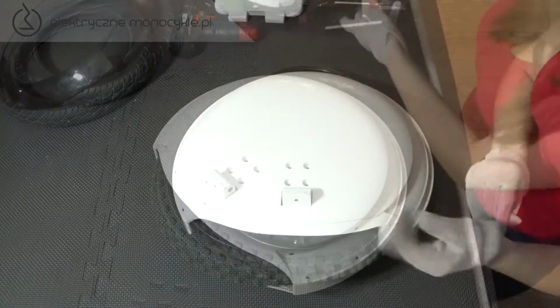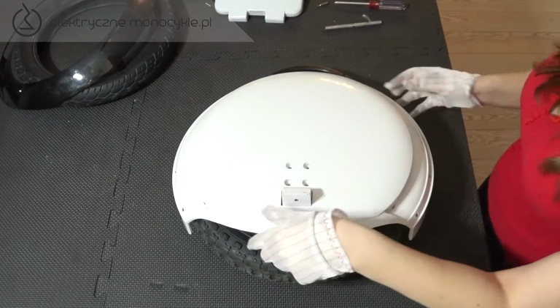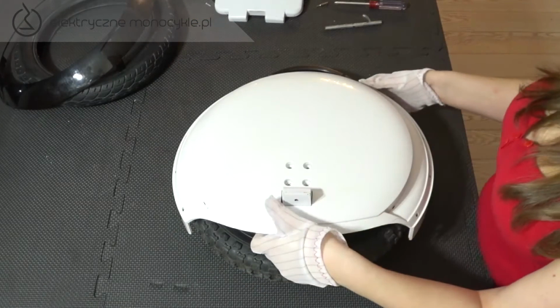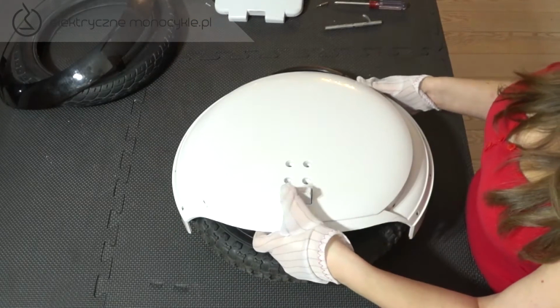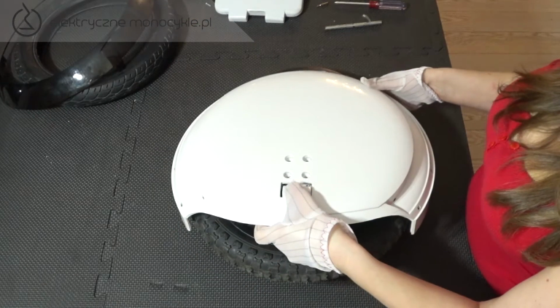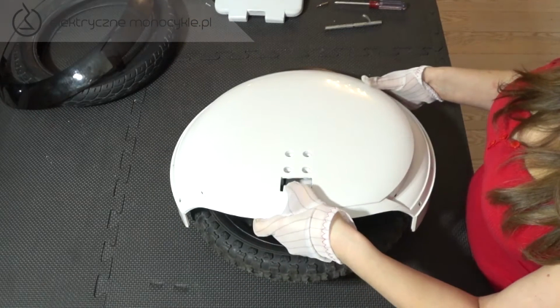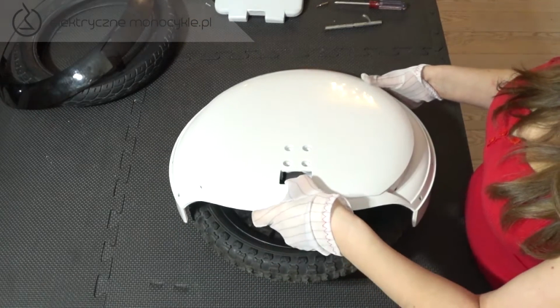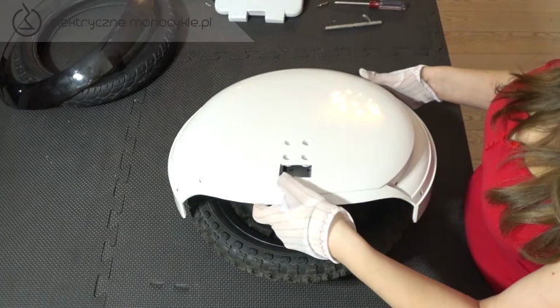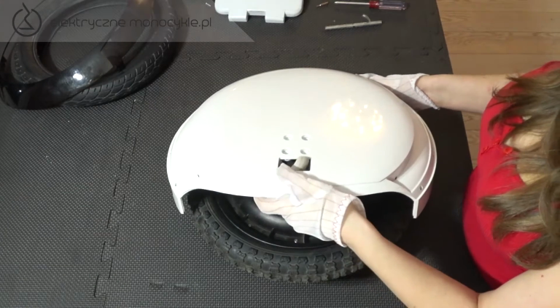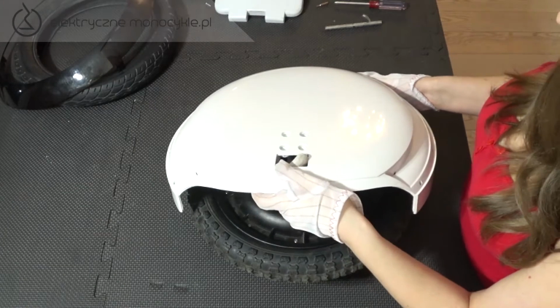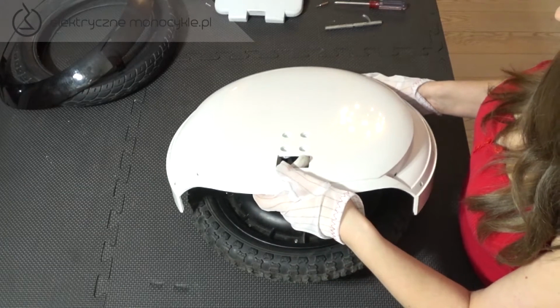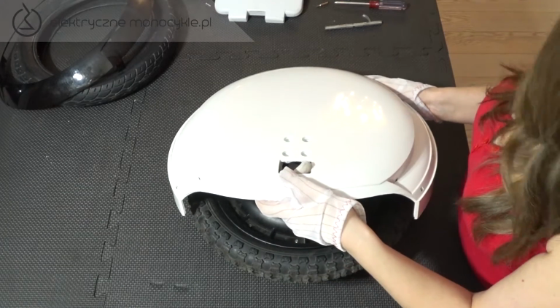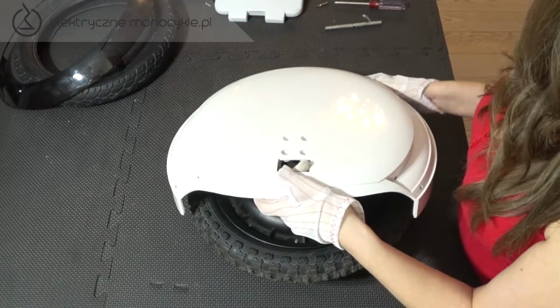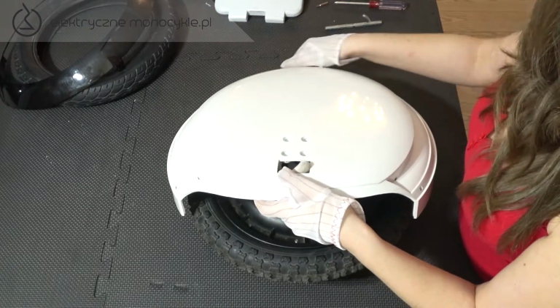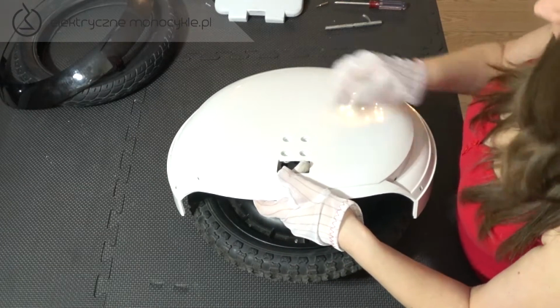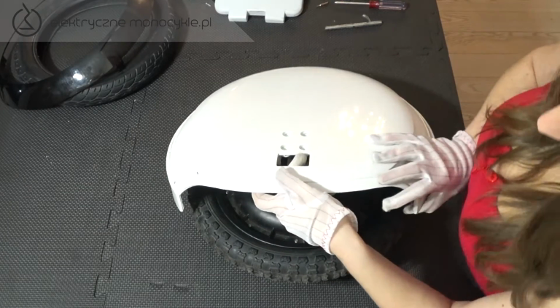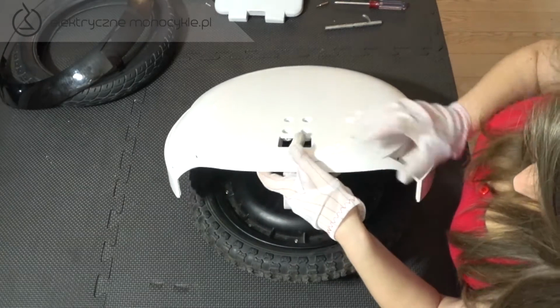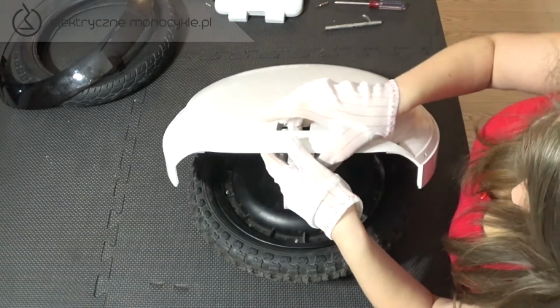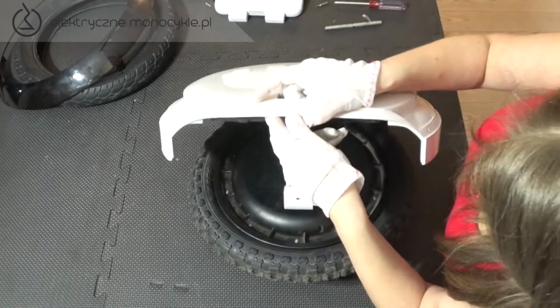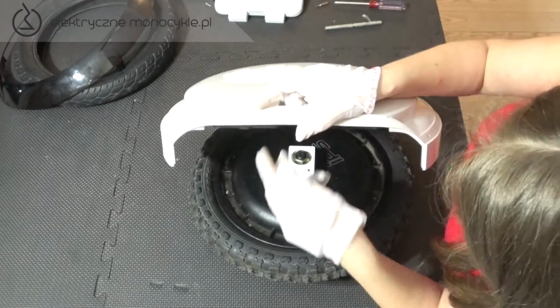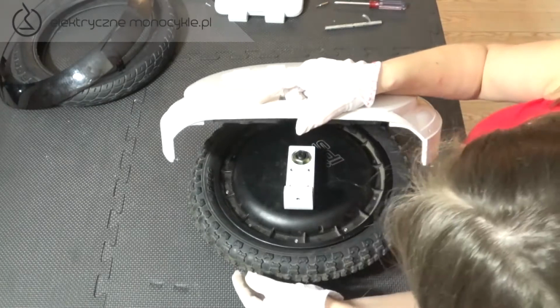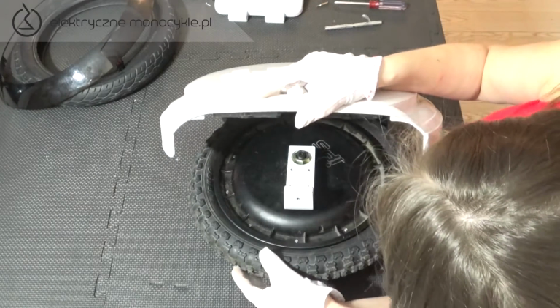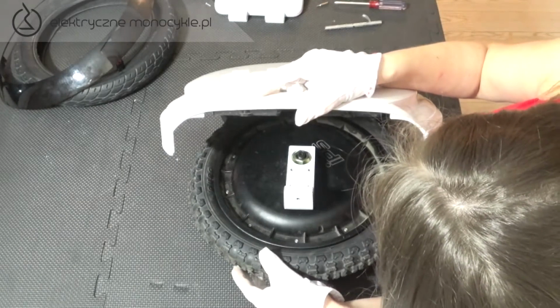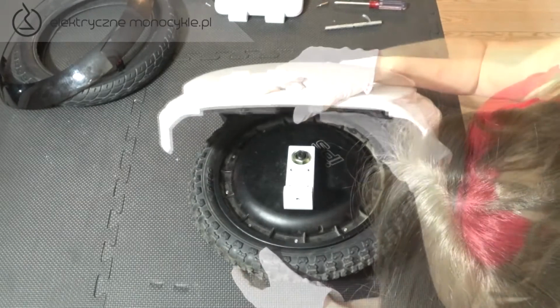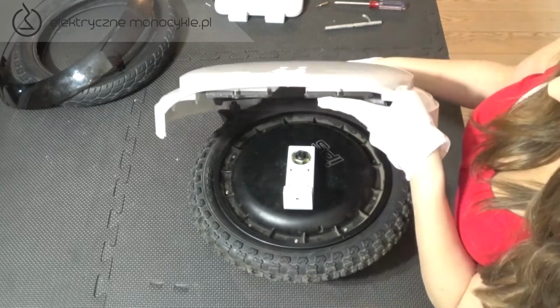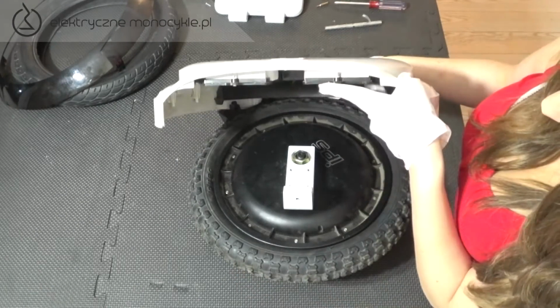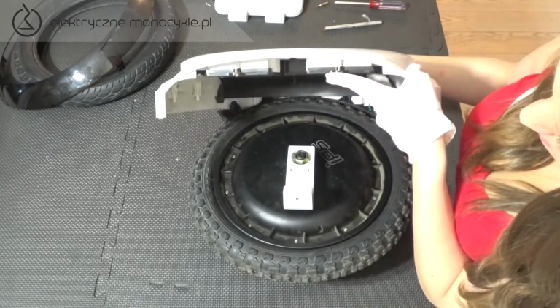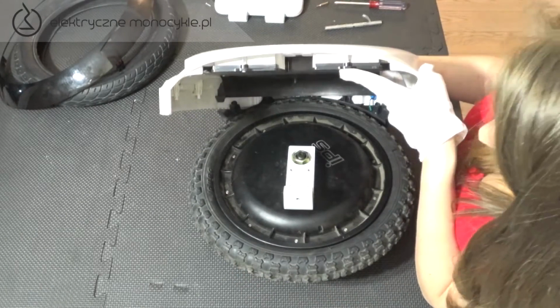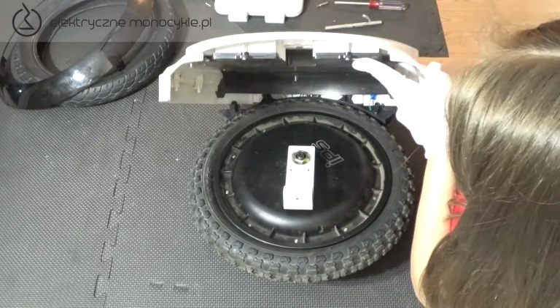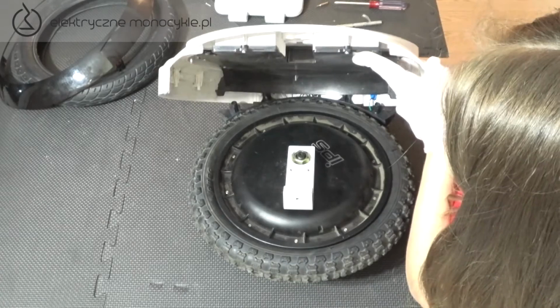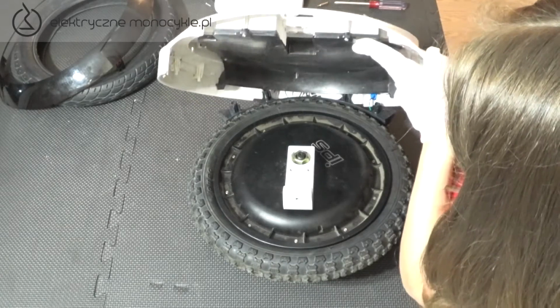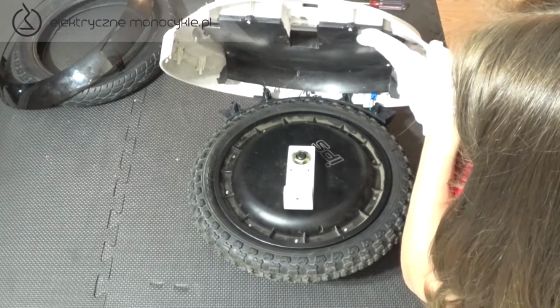Teraz uwaga! Delikatnie podnosimy tę część obudowy do kąta 90 stopni, tak aby nie urwać kabli do przycisku zasilania i akumulatorów. W tej pozycji obudowę możecie o coś oprzeć lub może ją Wam też ktoś przytrzymać.